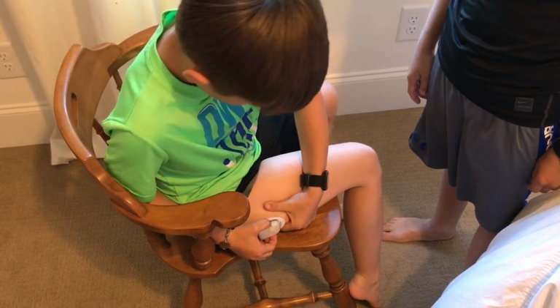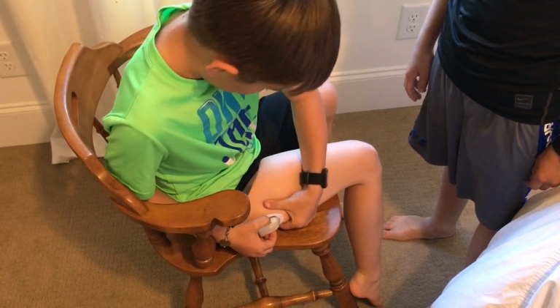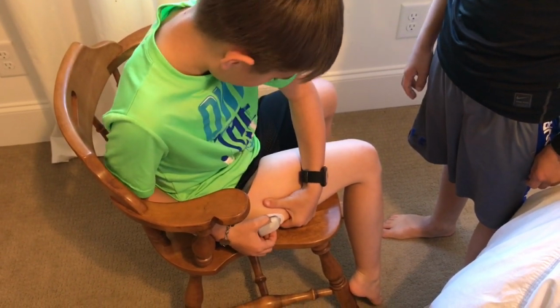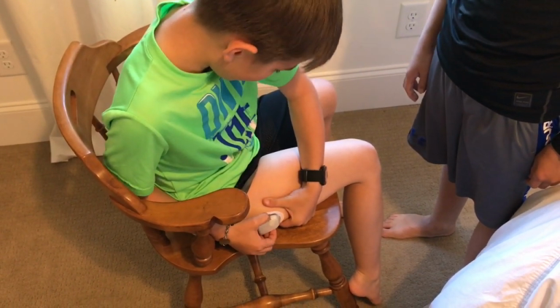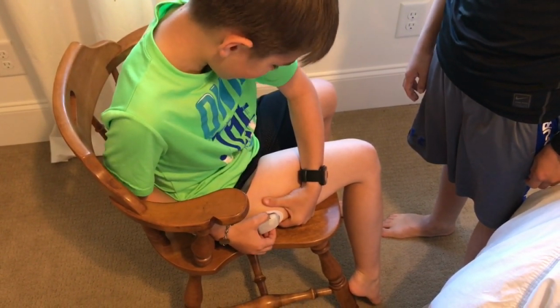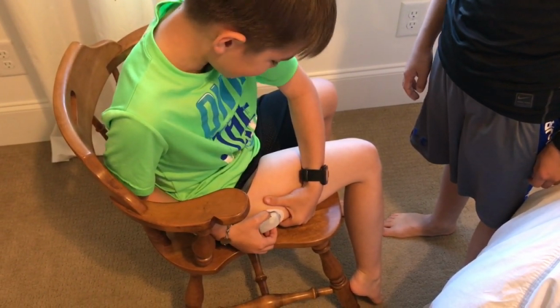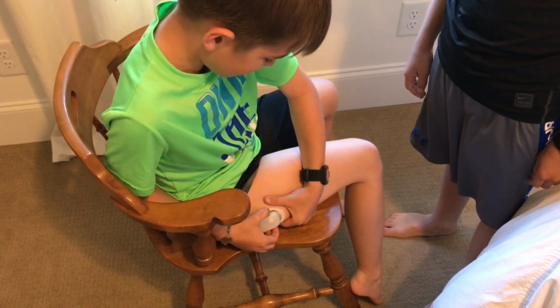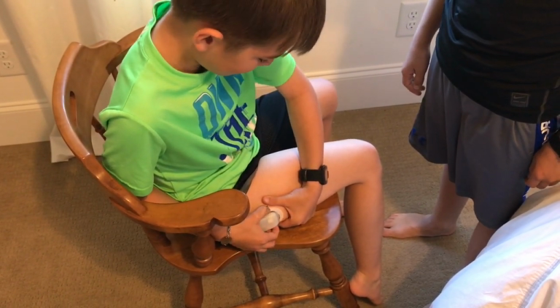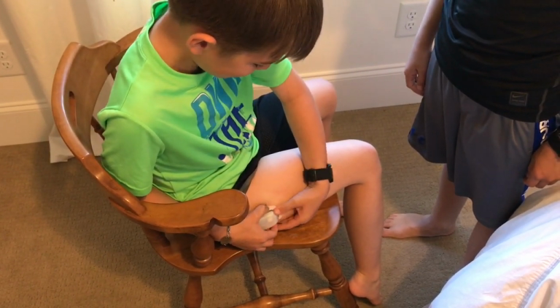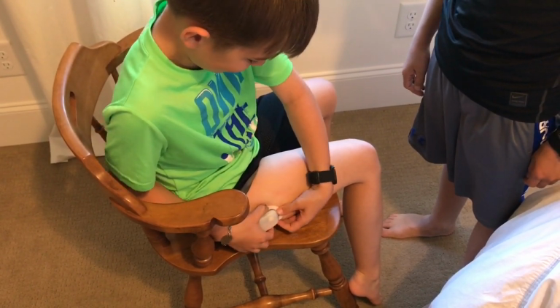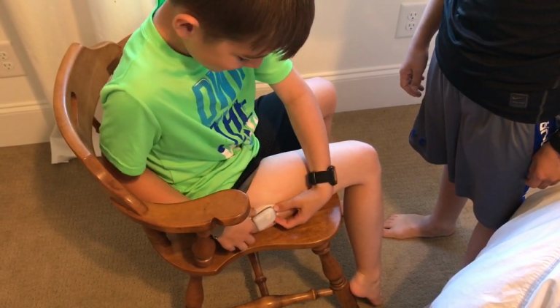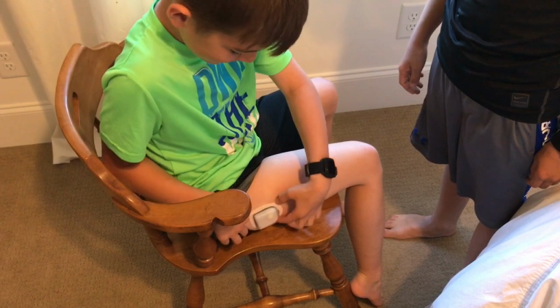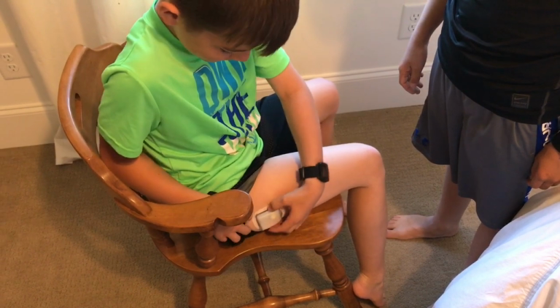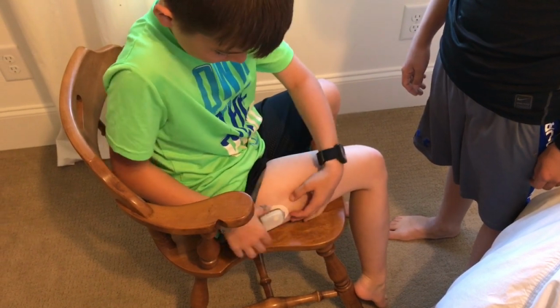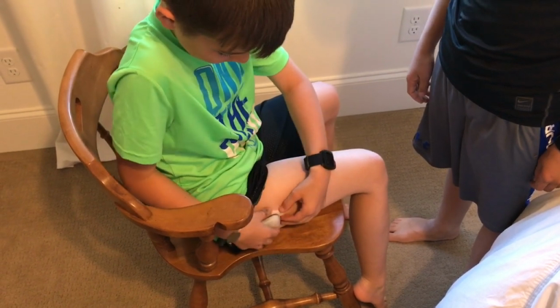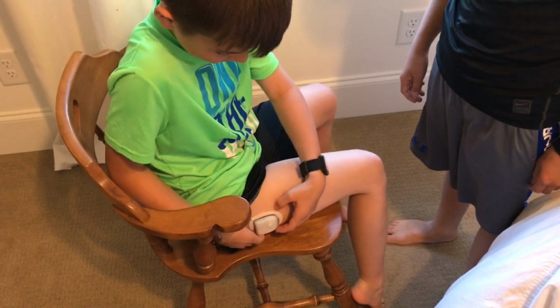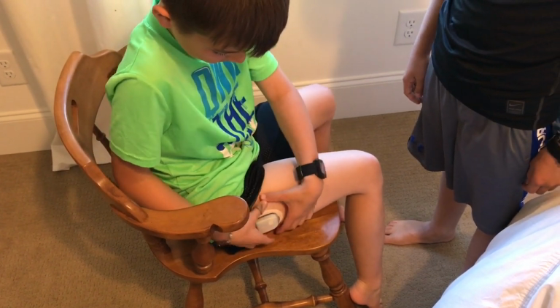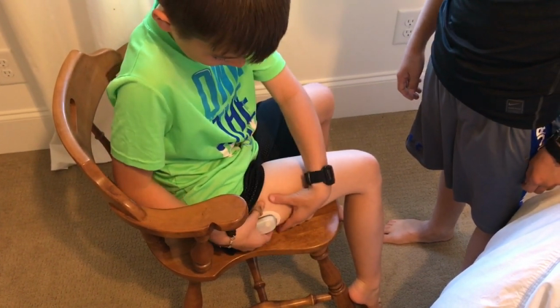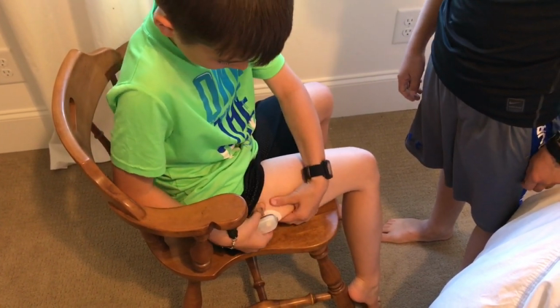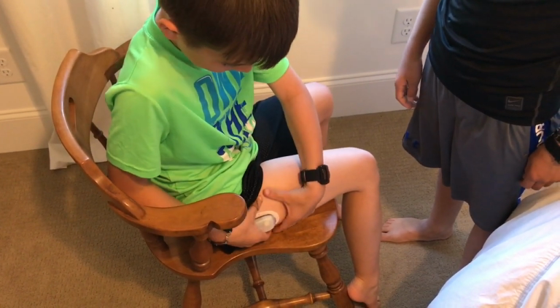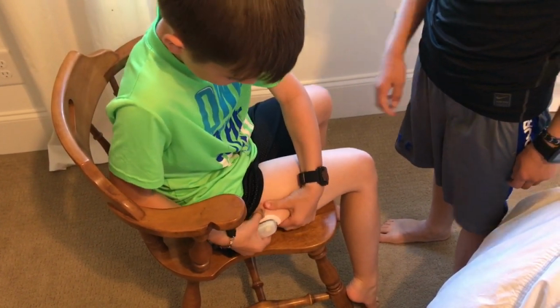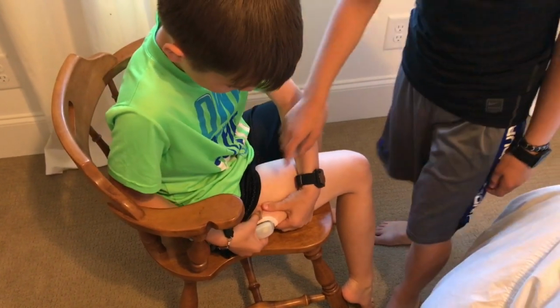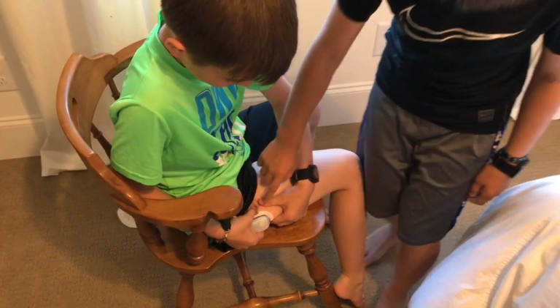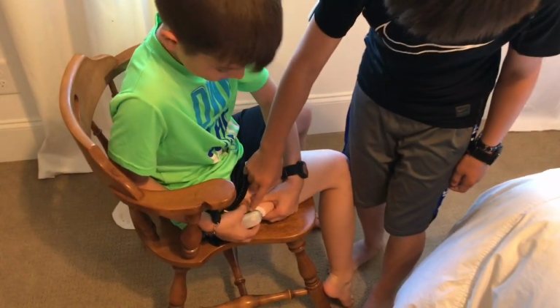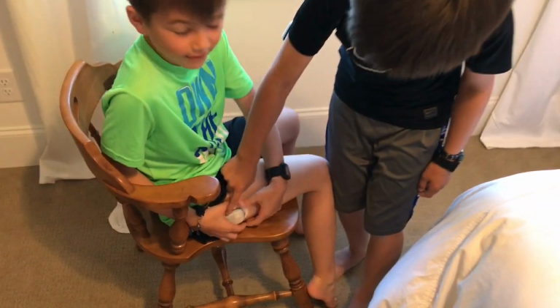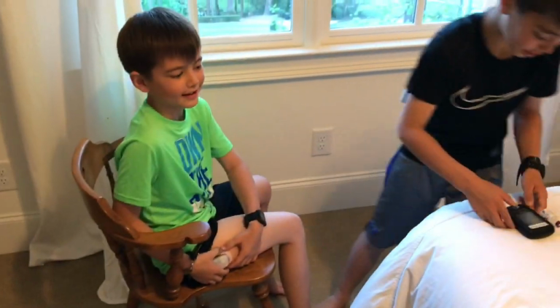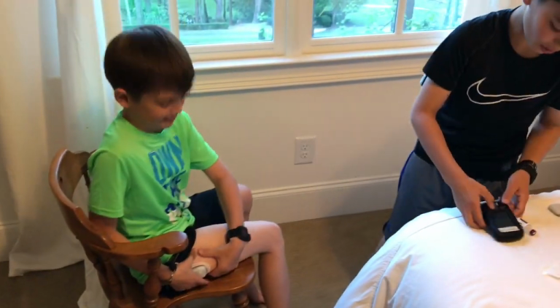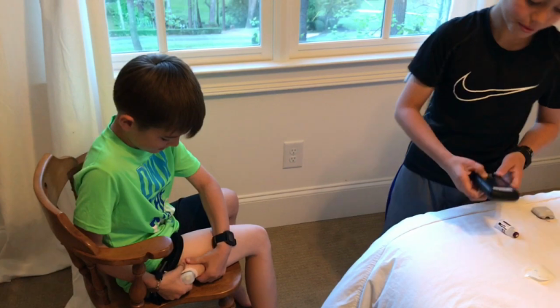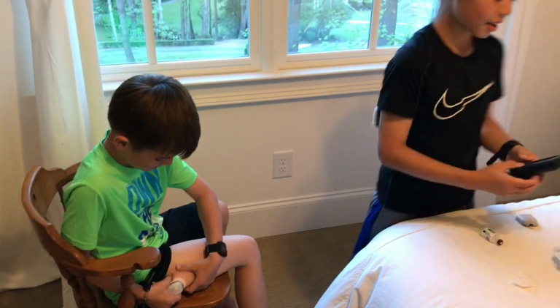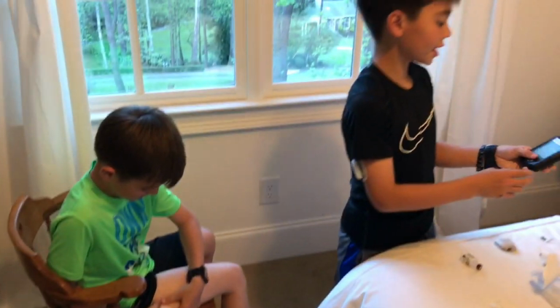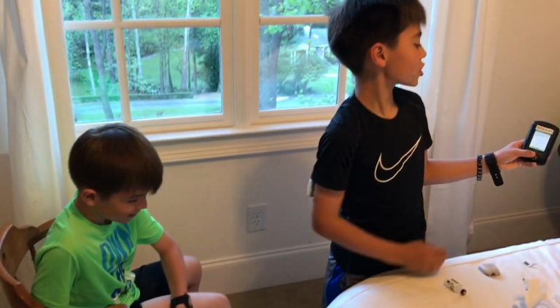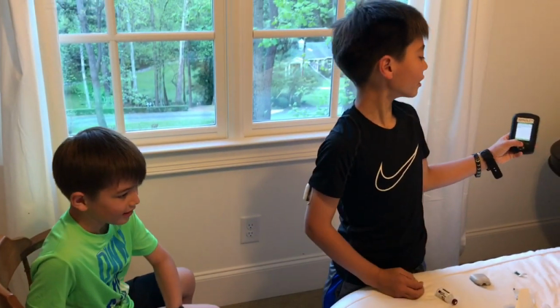Now I'm putting it on the fatty part where I want it. Hit start.